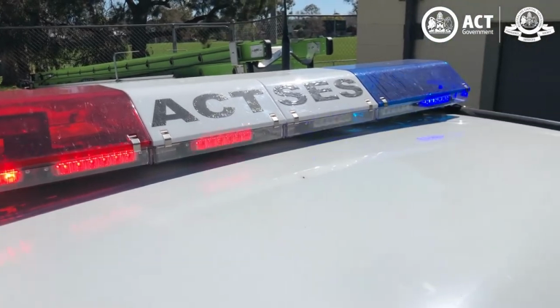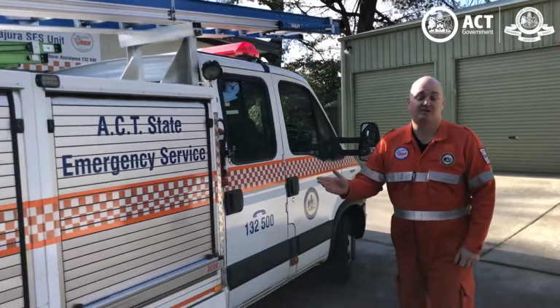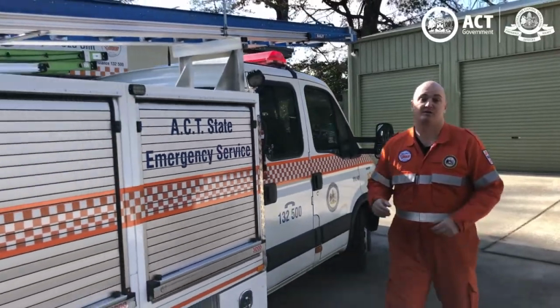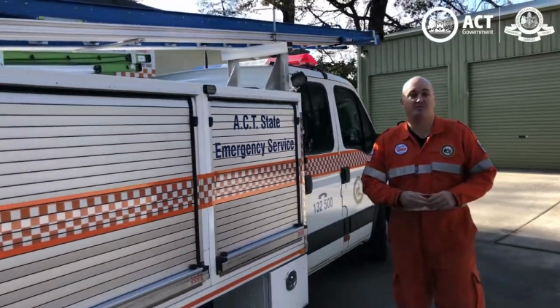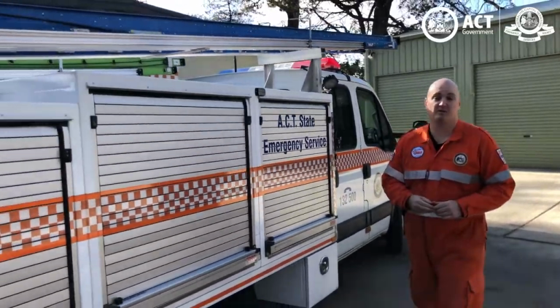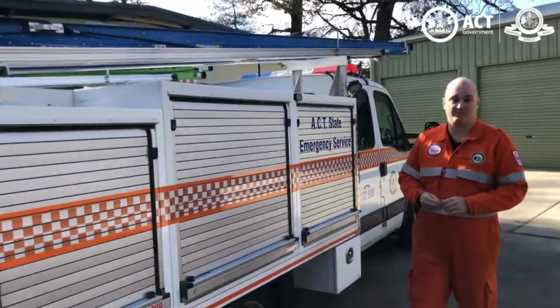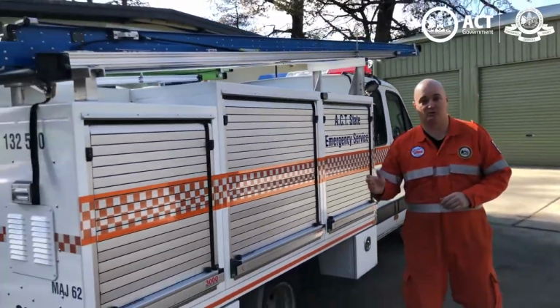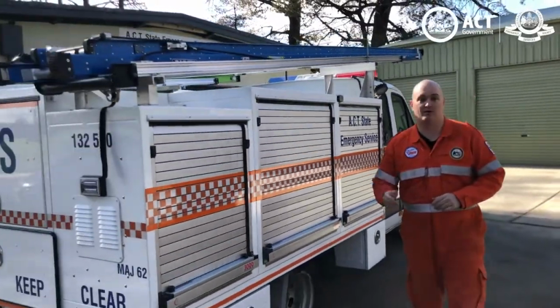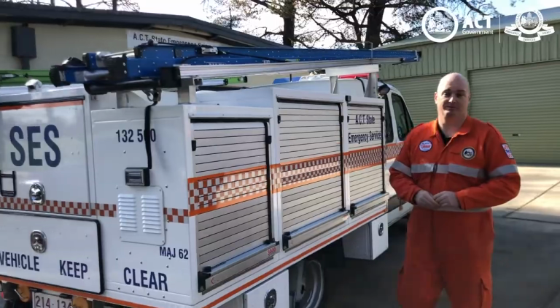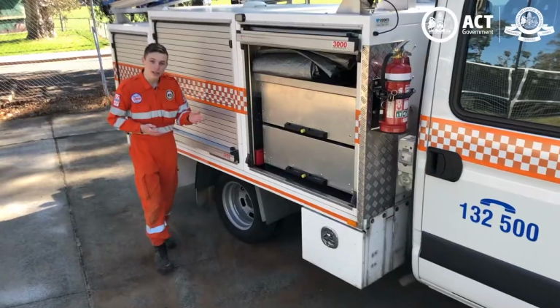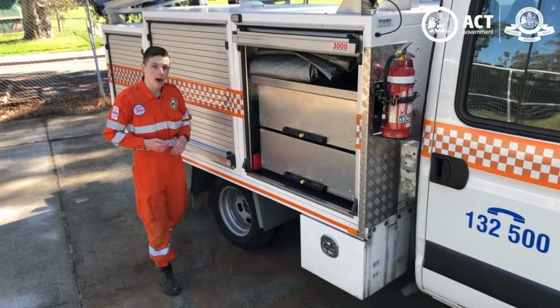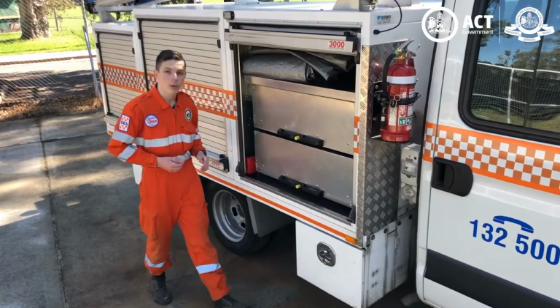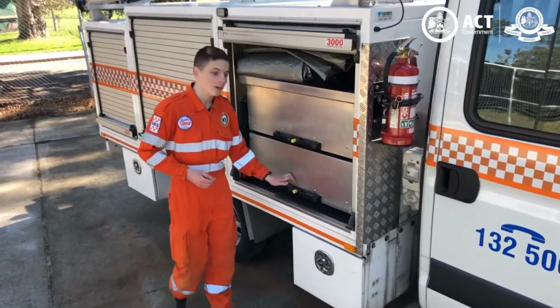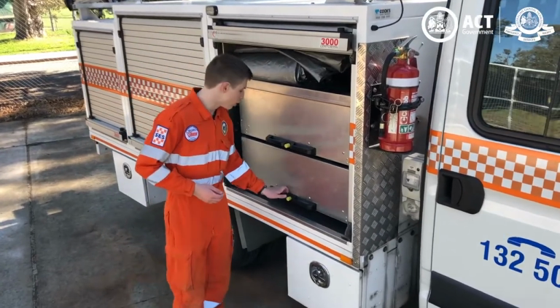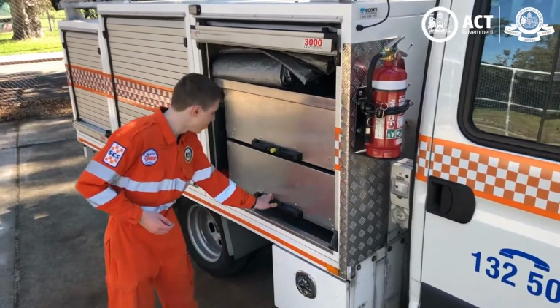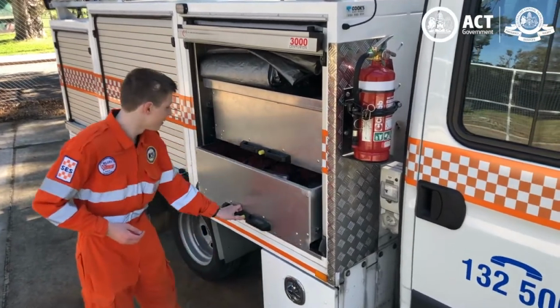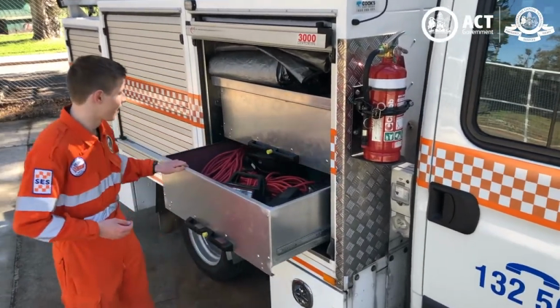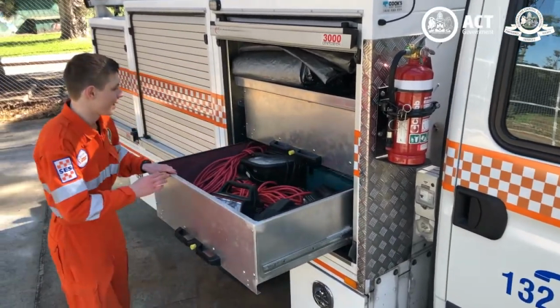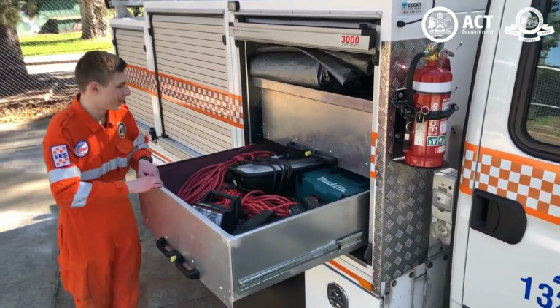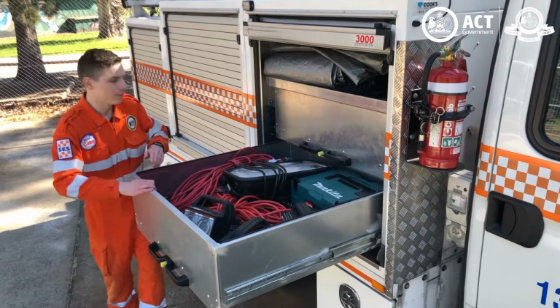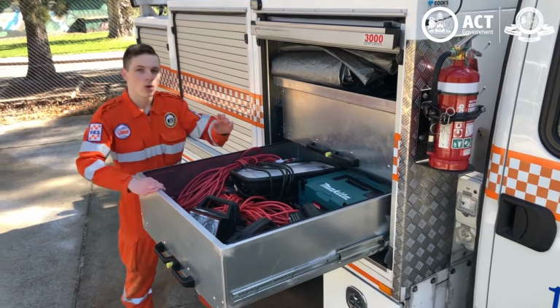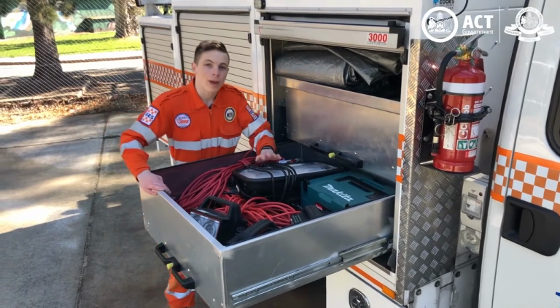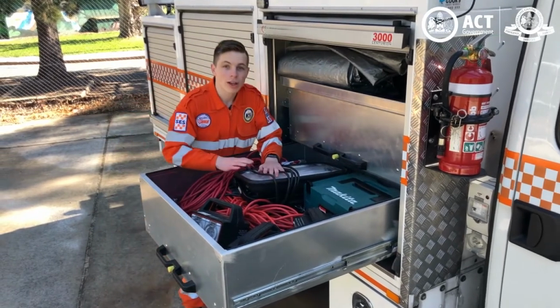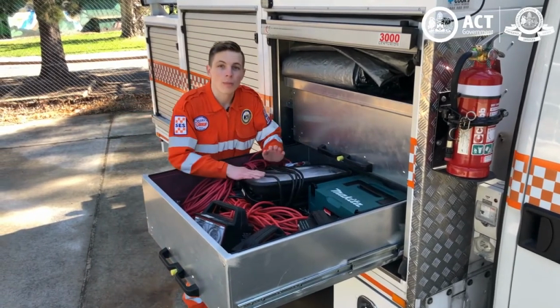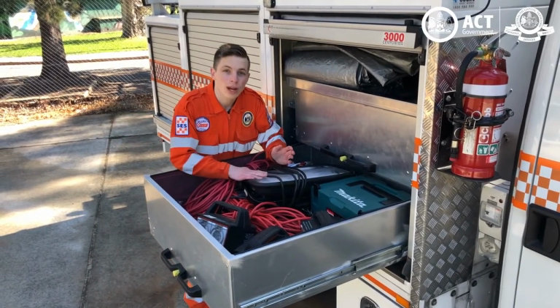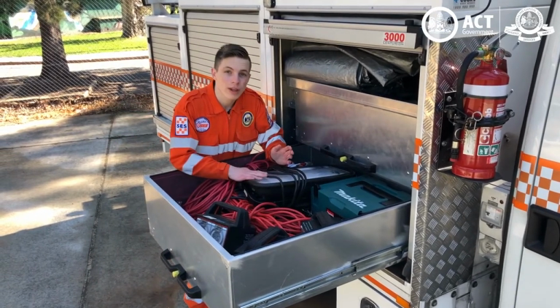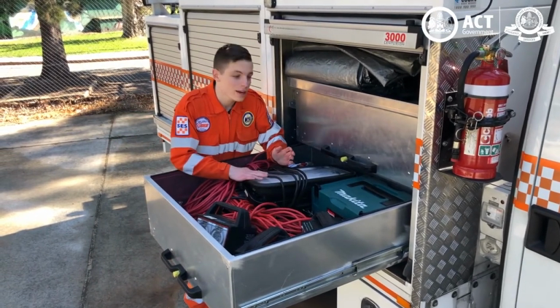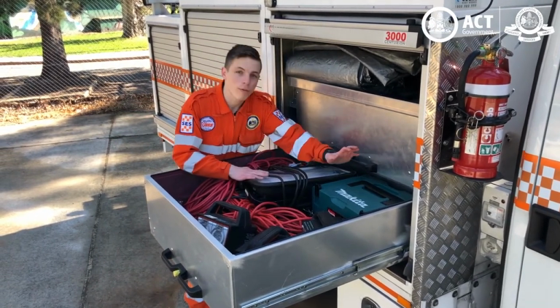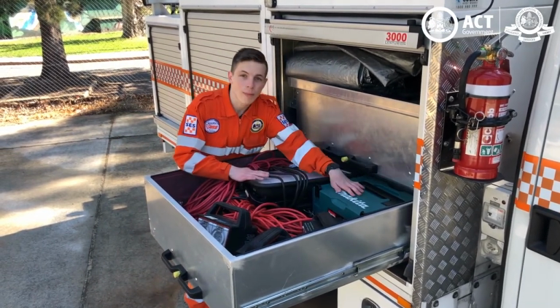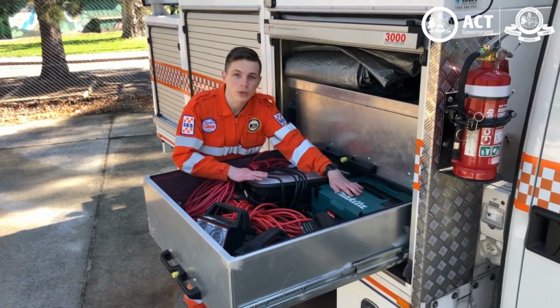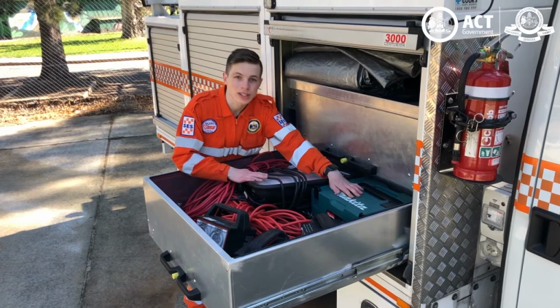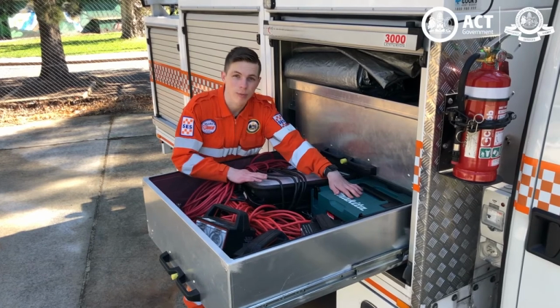The exterior of our truck has many different compartments where we store all our equipment. In this compartment we have our electrical equipment — lights to help us illuminate a working scene, and power tools to assist us with repairs.